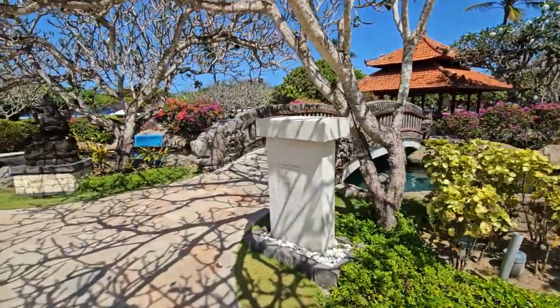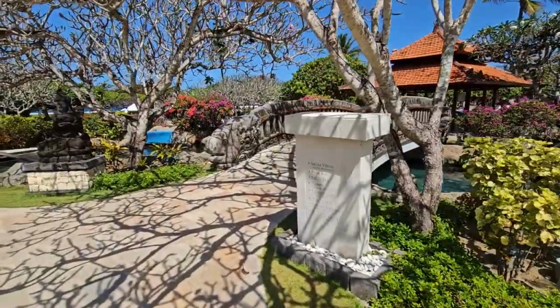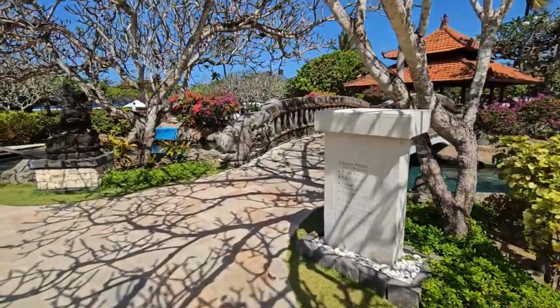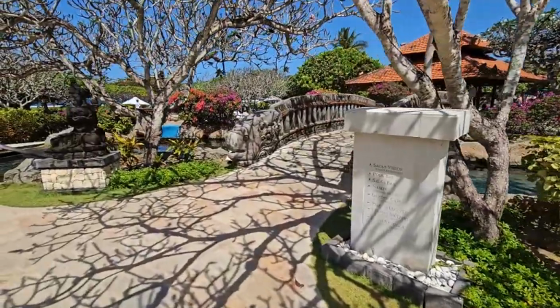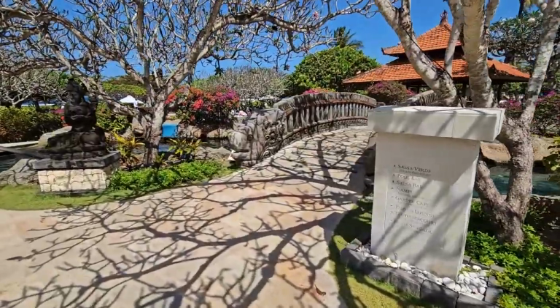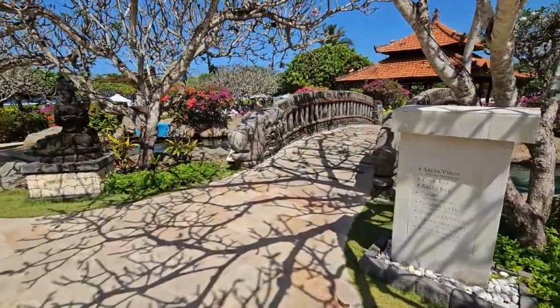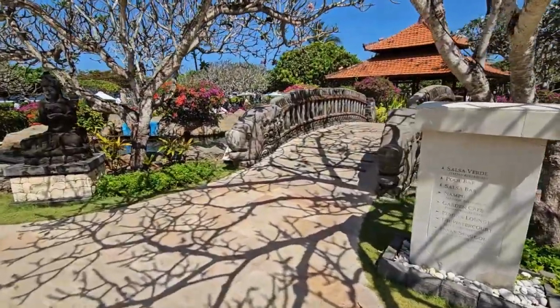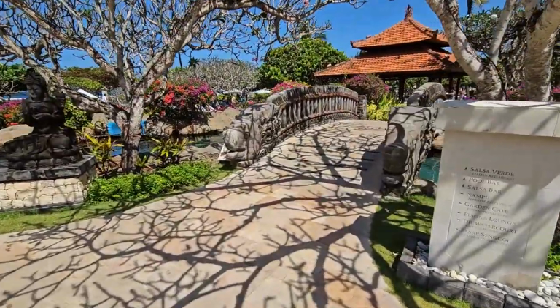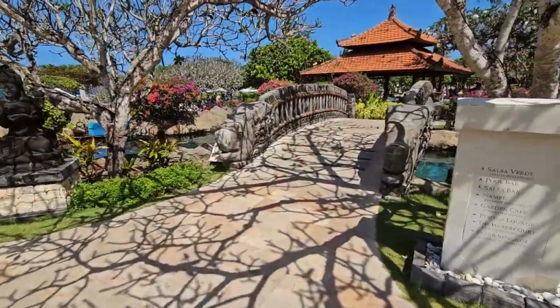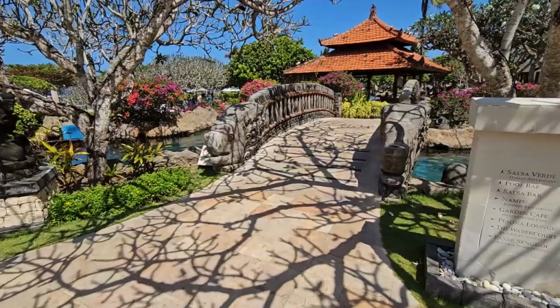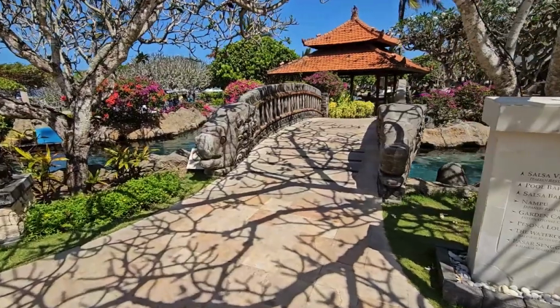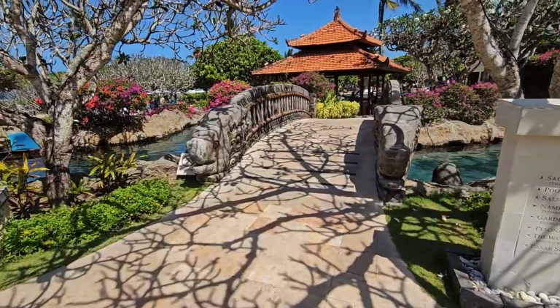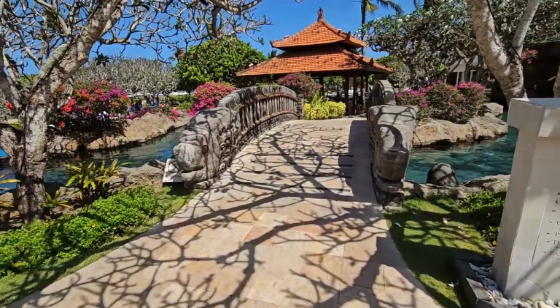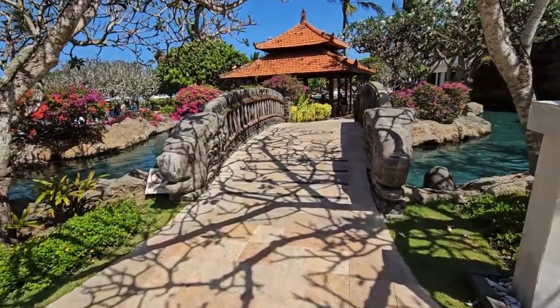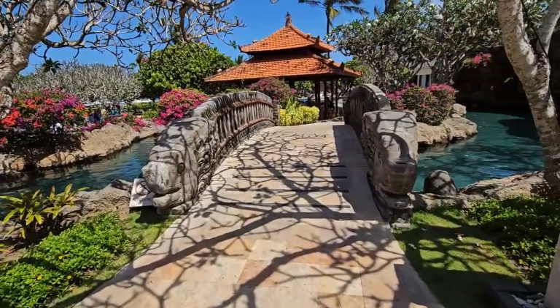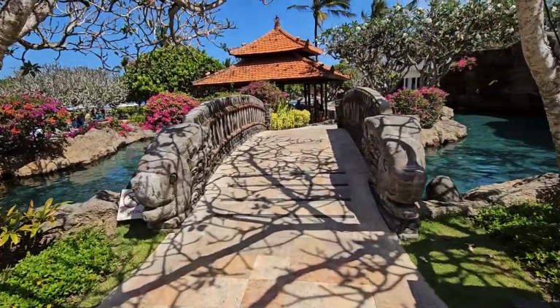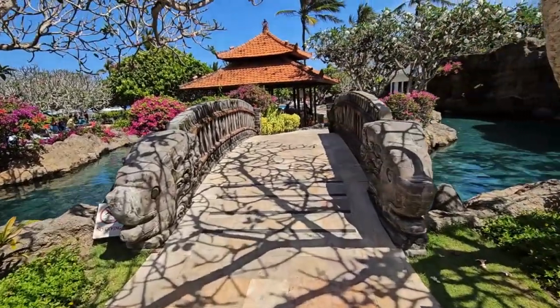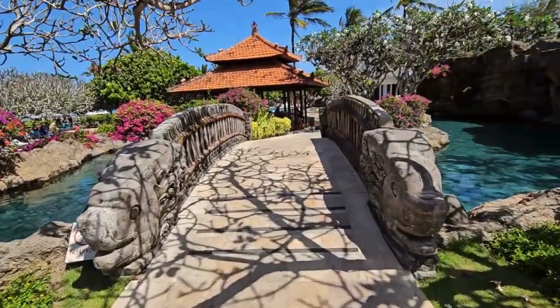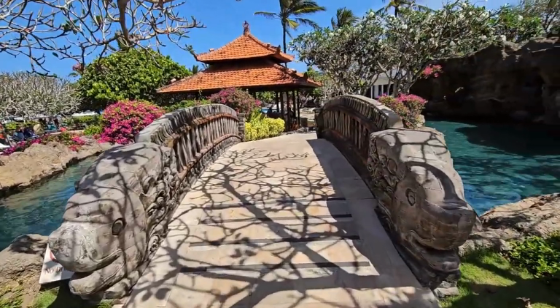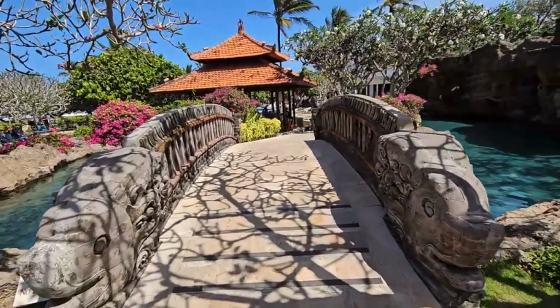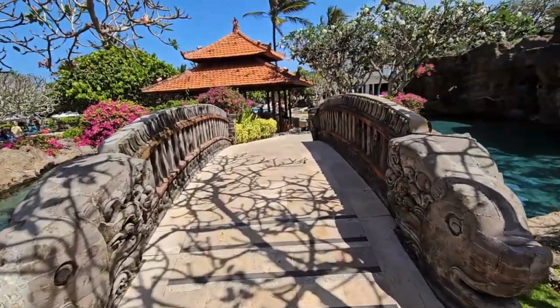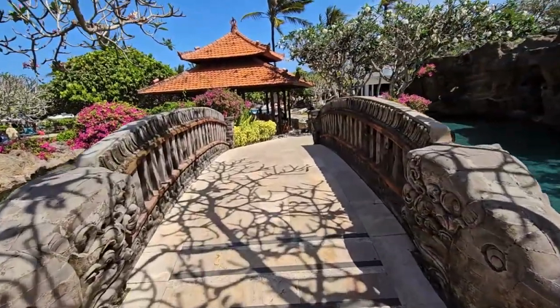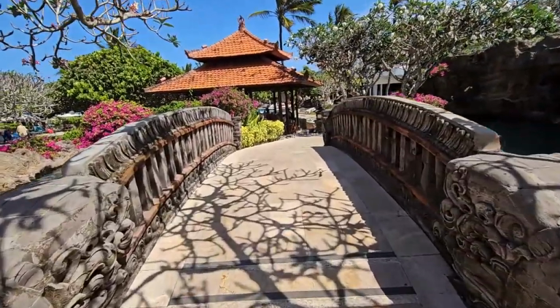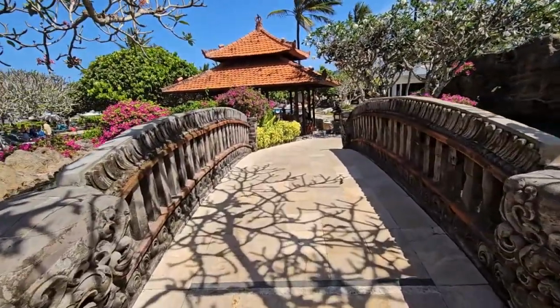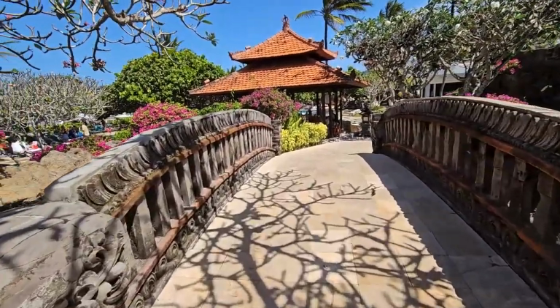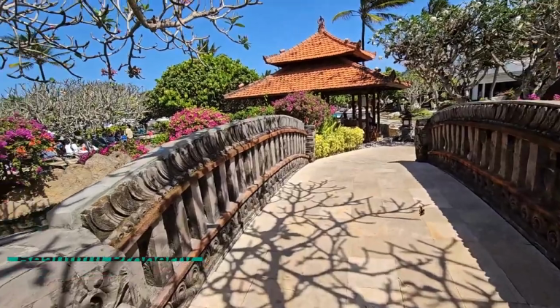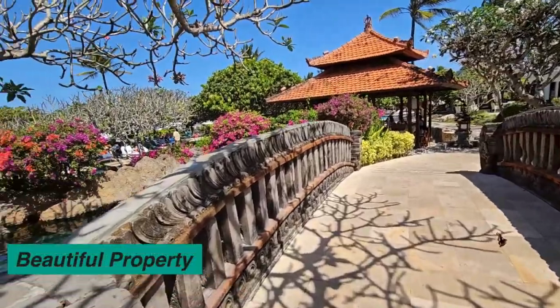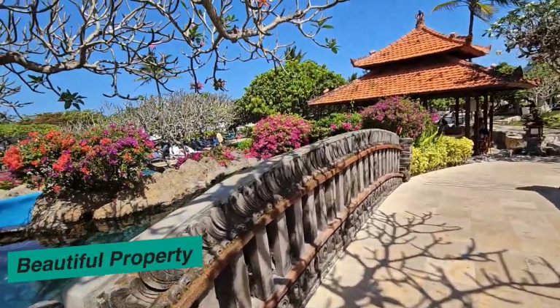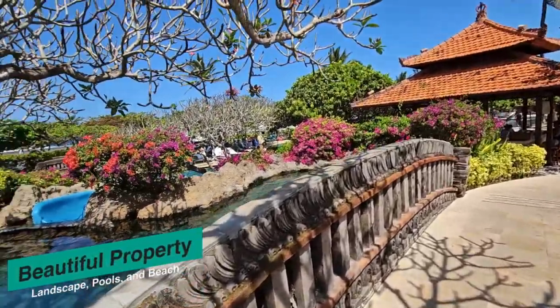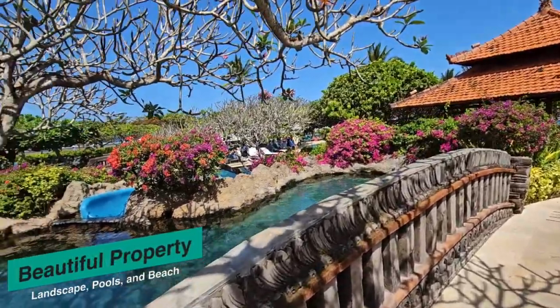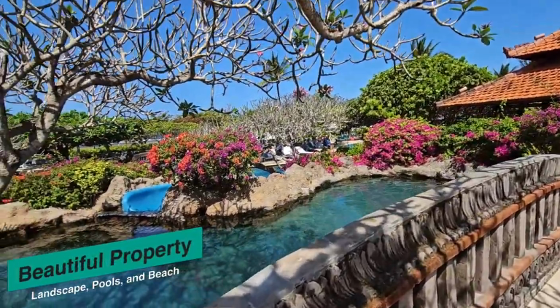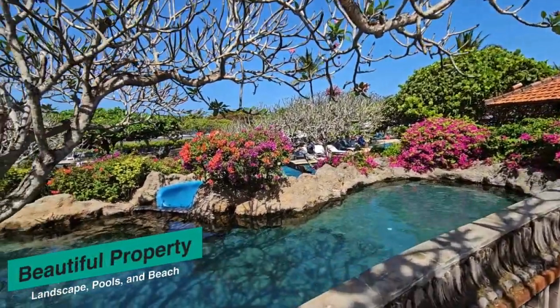This is a bridge — you can actually cross it. It's small, but on the other side, the landscaping is beautiful.